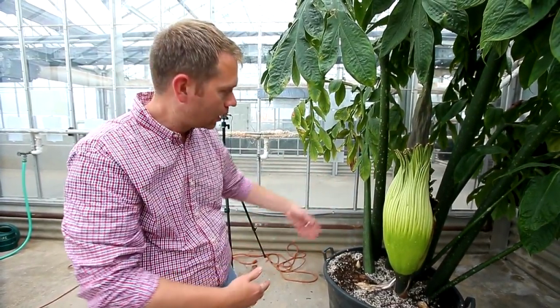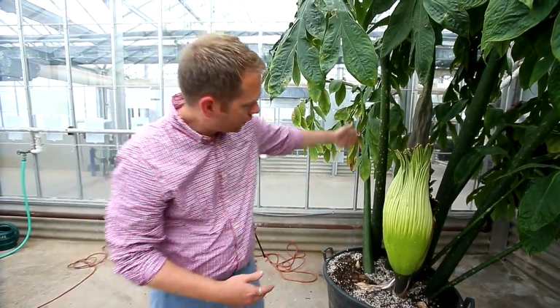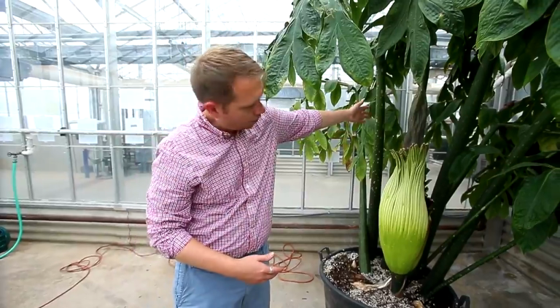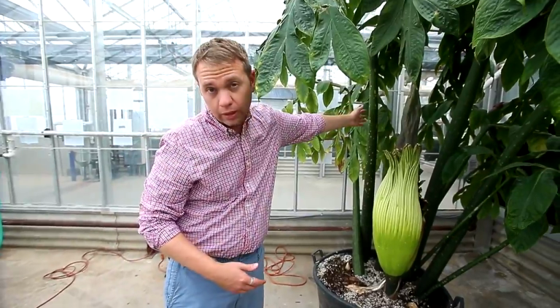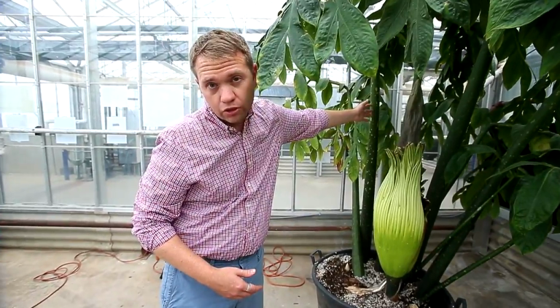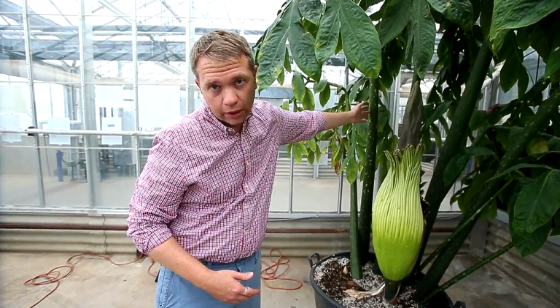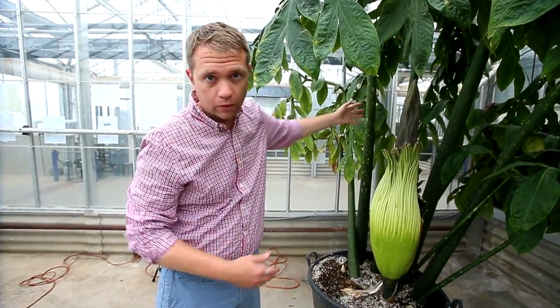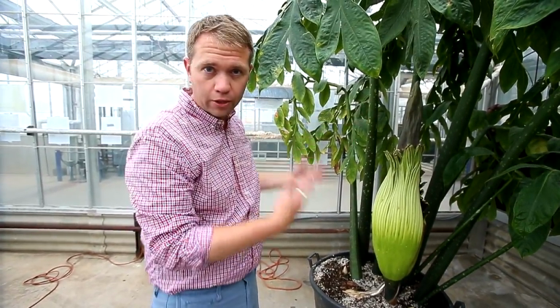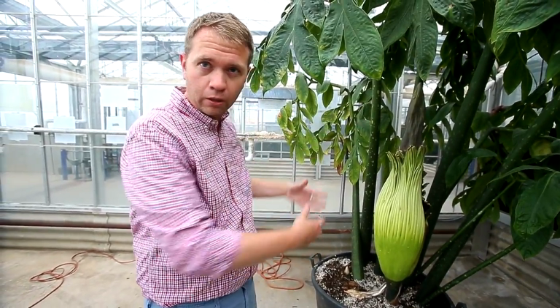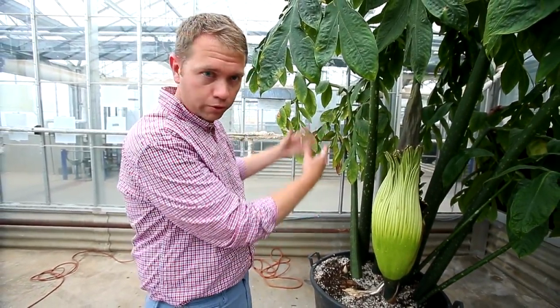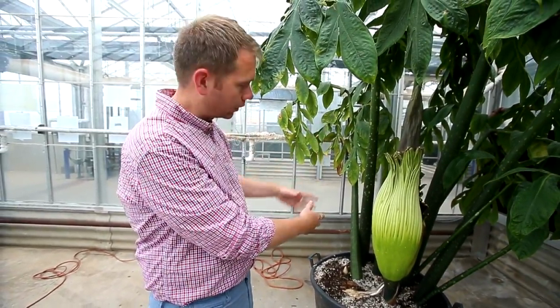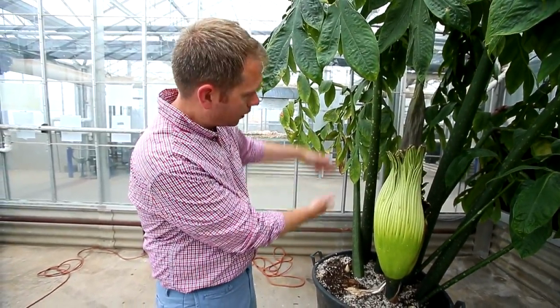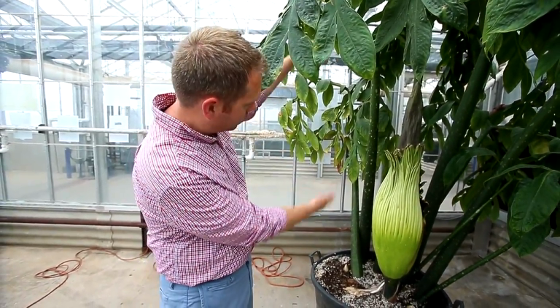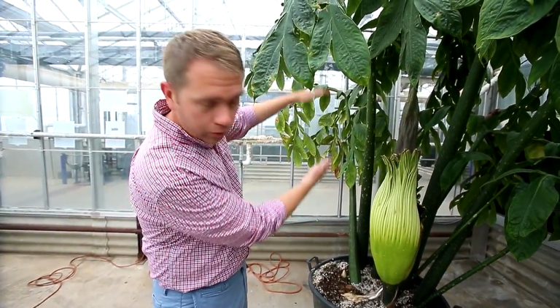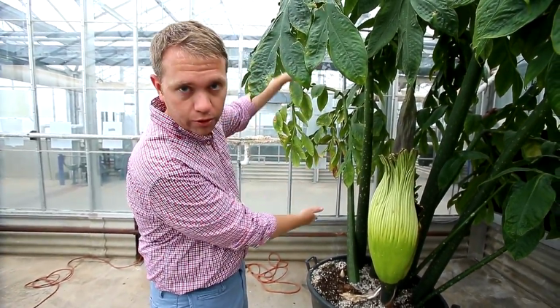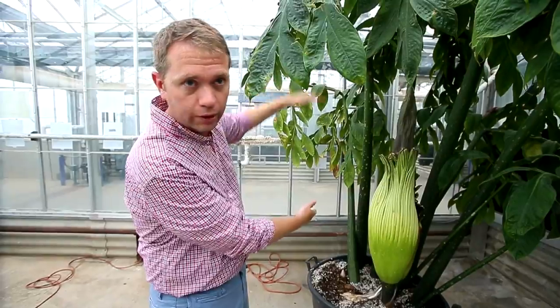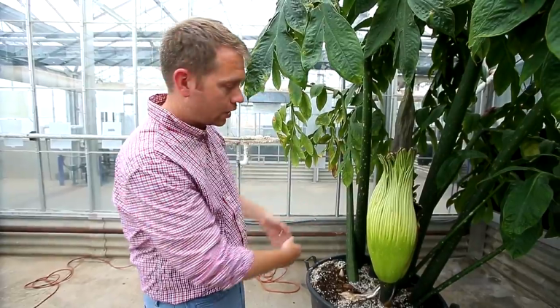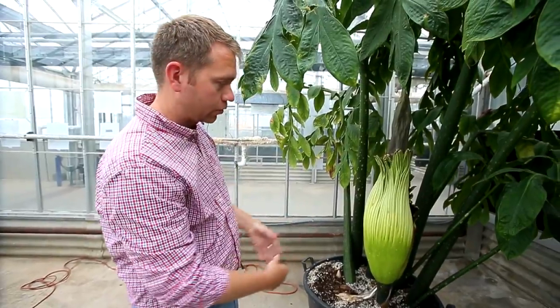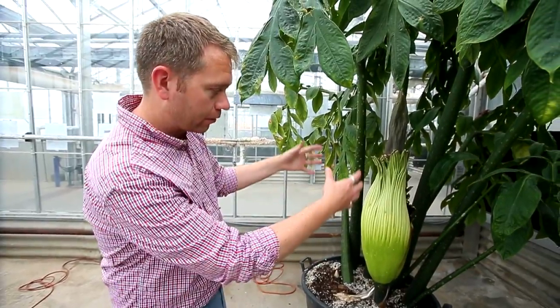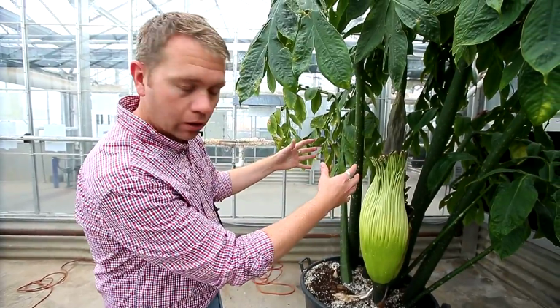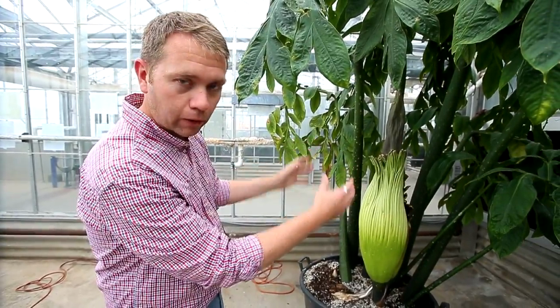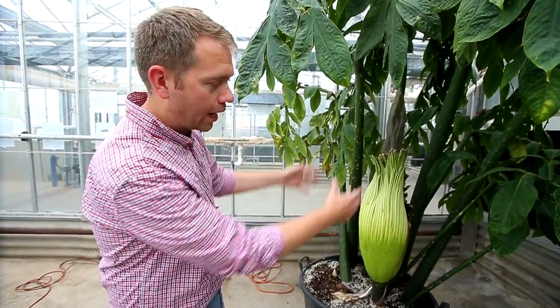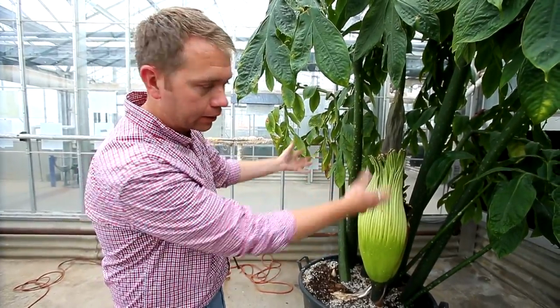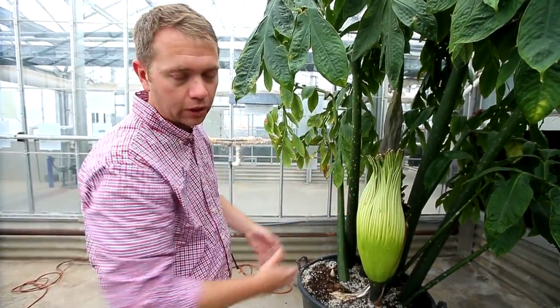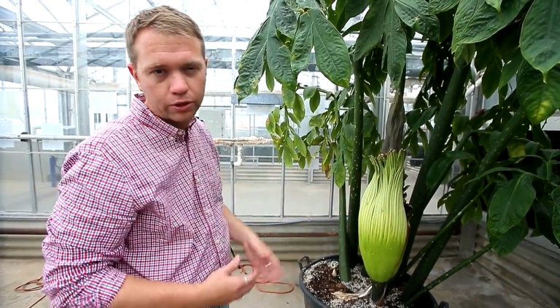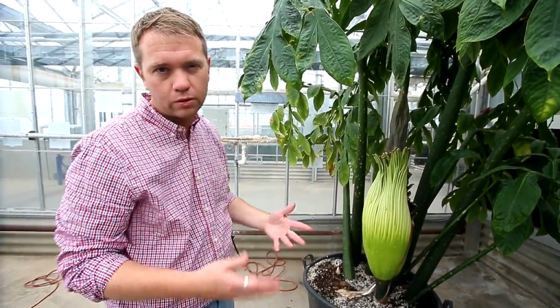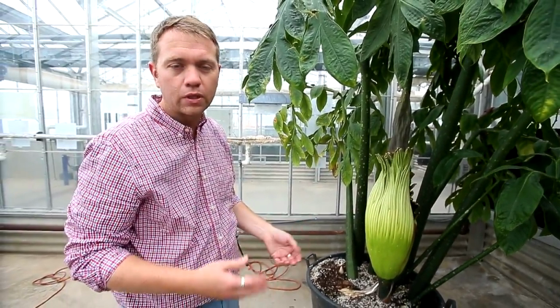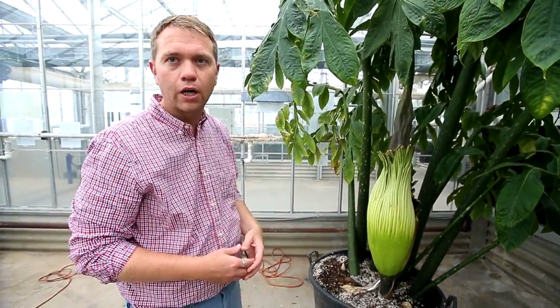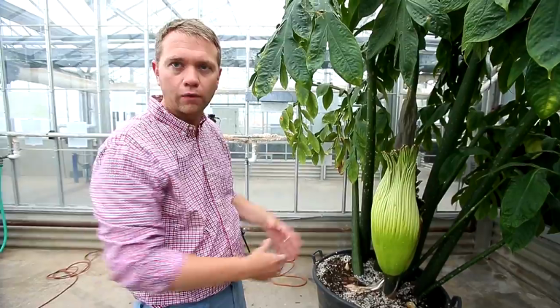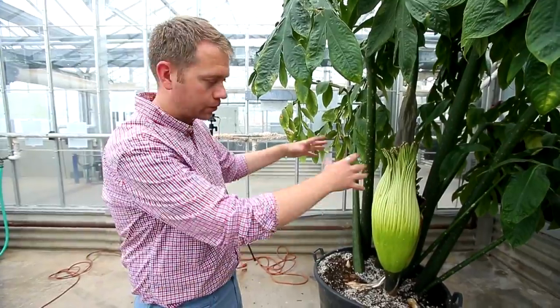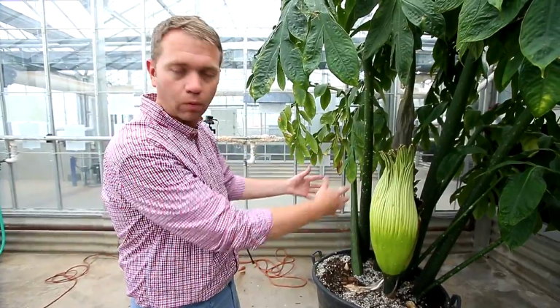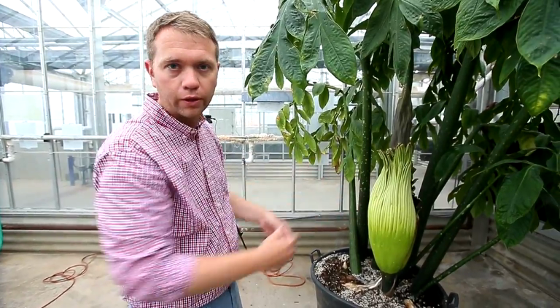This plant has leaves and flowers at the same time. This here is an individual leaf — it's not a tree or a tree trunk. This whole structure is a leaf. So we have a flower and leaves together, which you don't see very often. Oftentimes it's just one or the other.